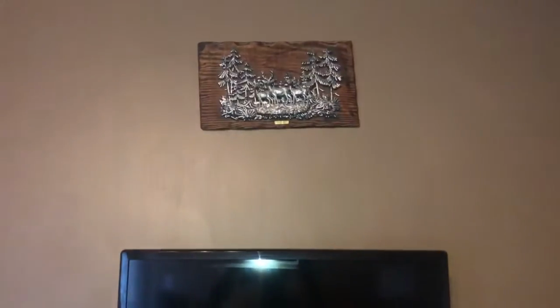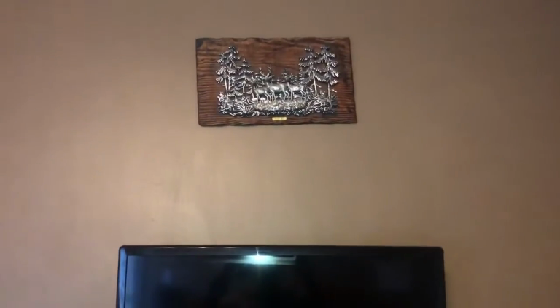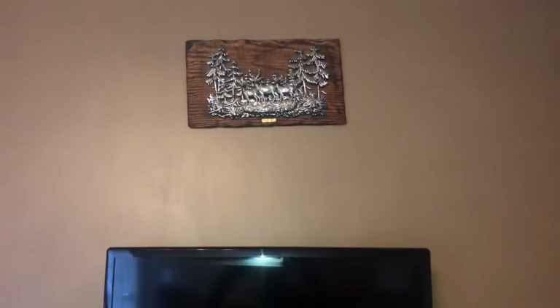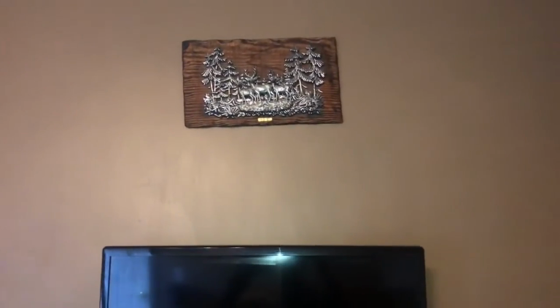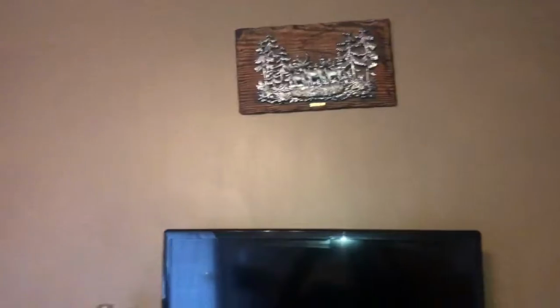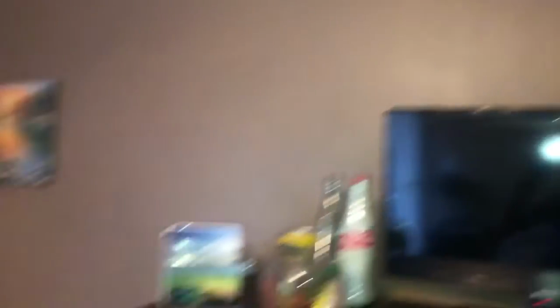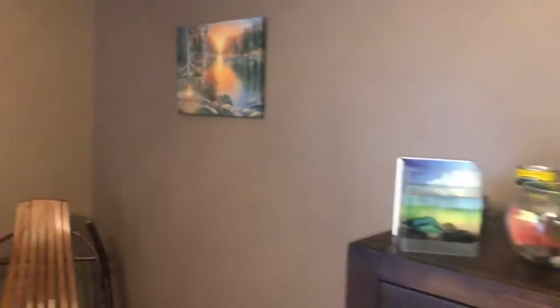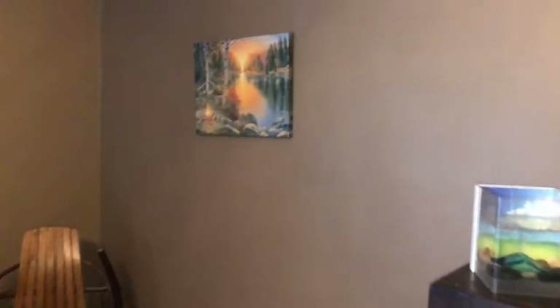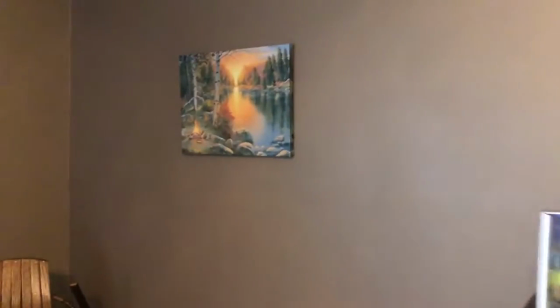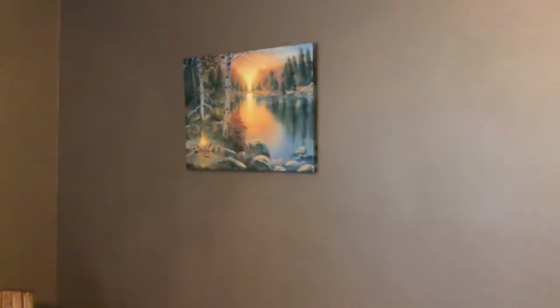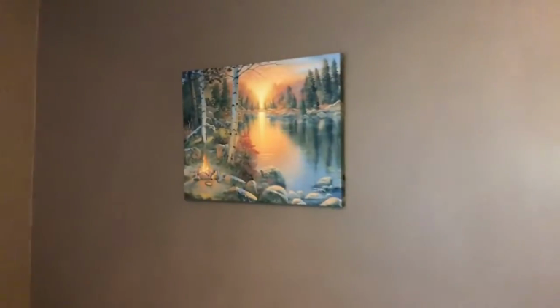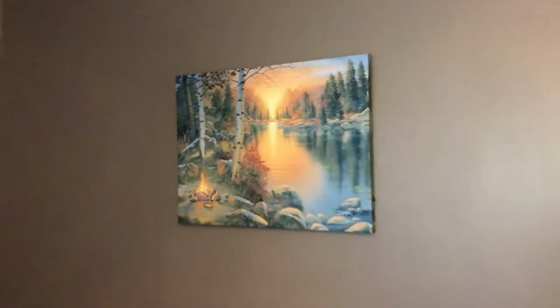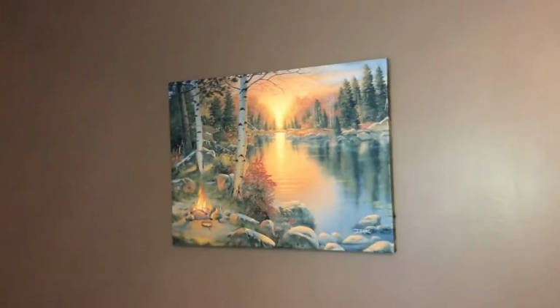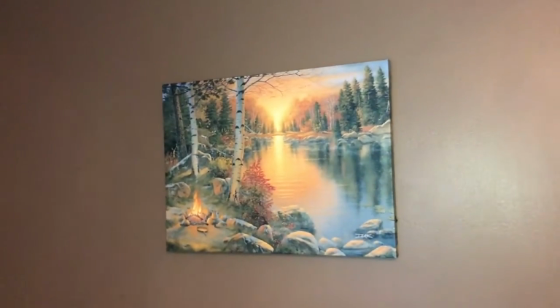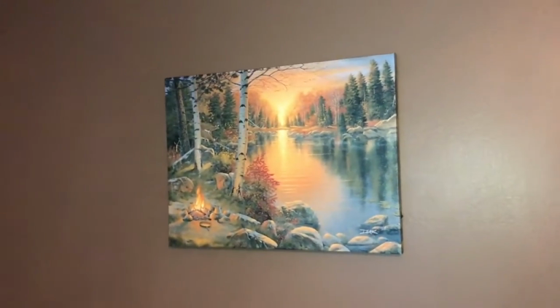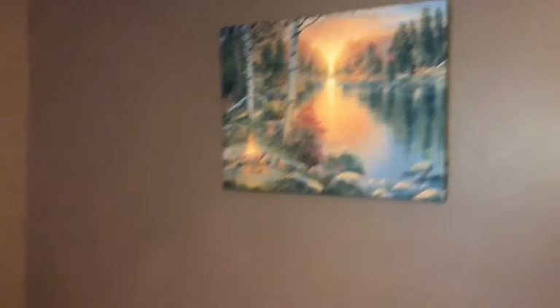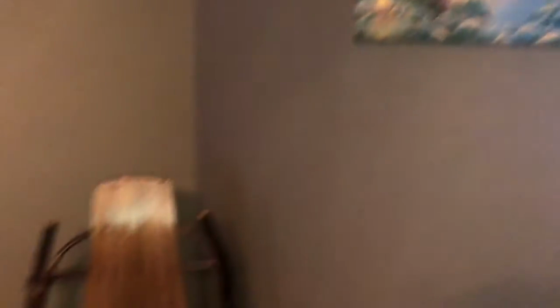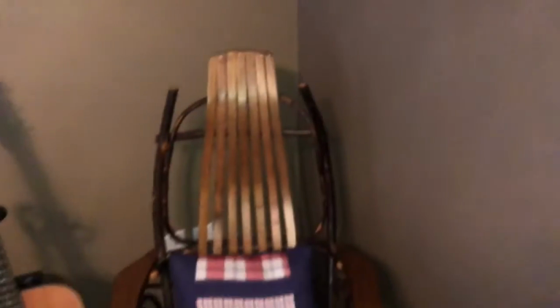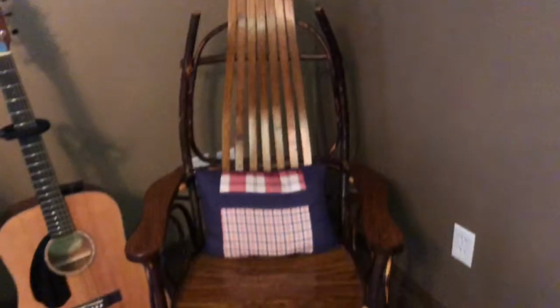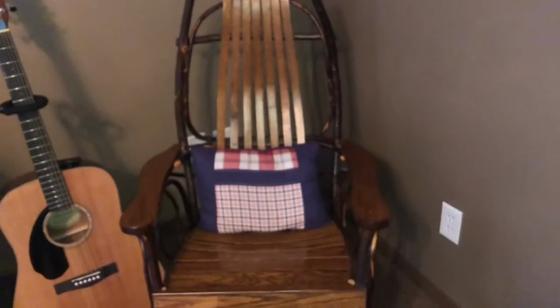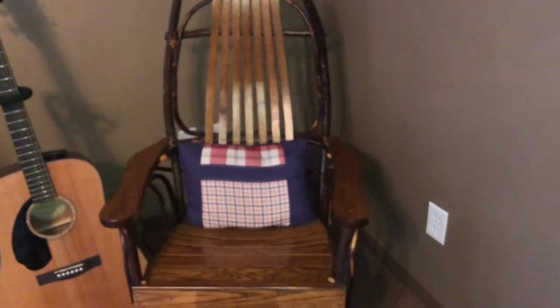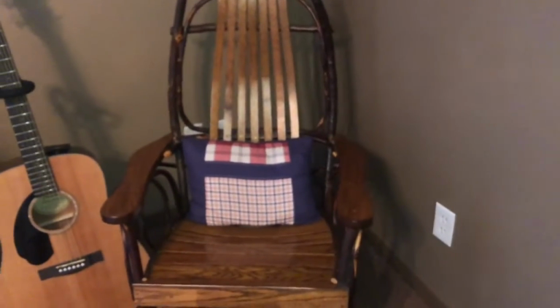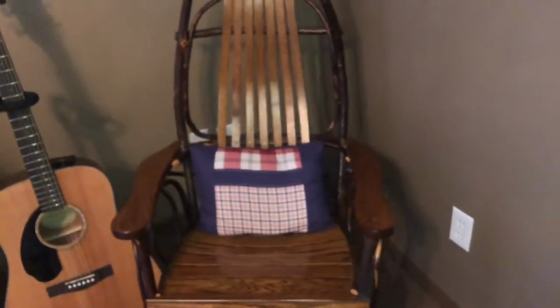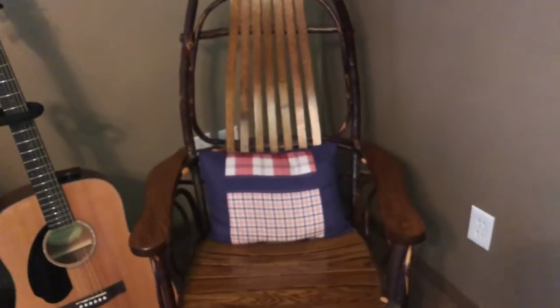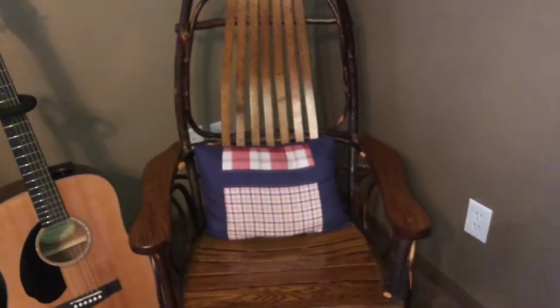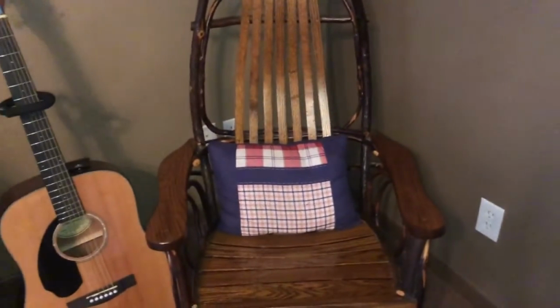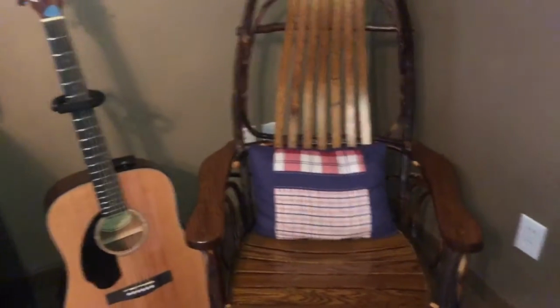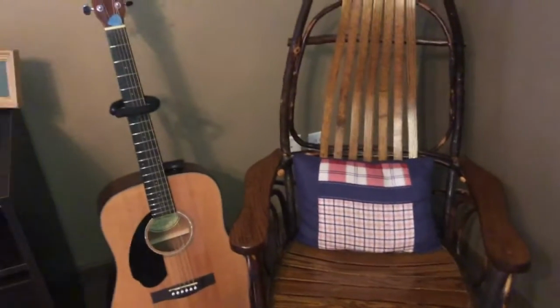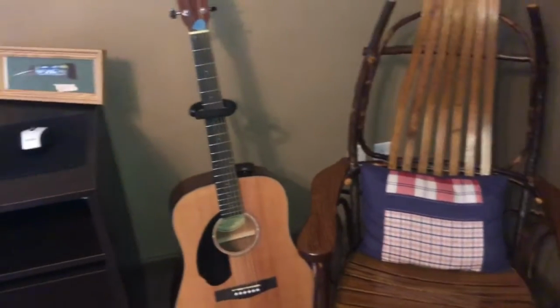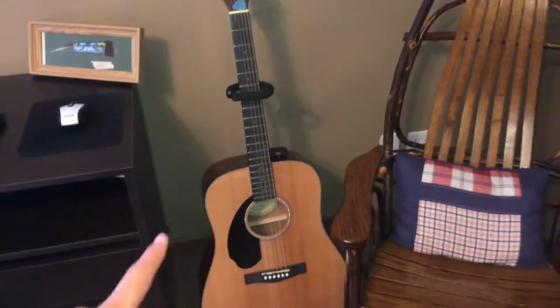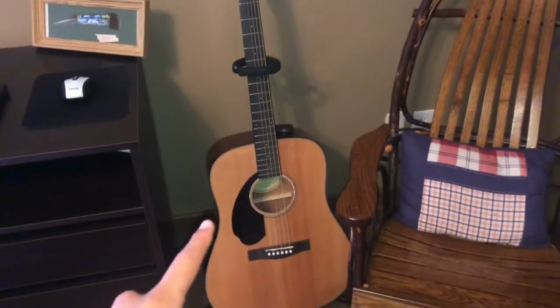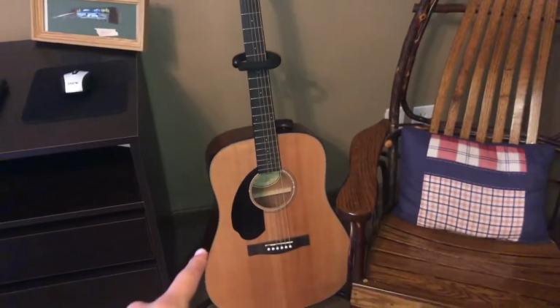I also have some old pop bottles, my betta fish, and then right above my TV I have this really cool deer plaque. Over here I have this nice forest painting, and then I have this rocking chair — I really like the design of it — and right next to it I have my guitar.